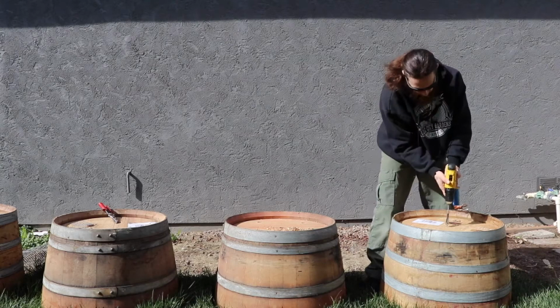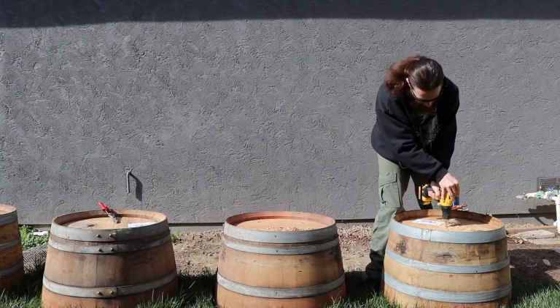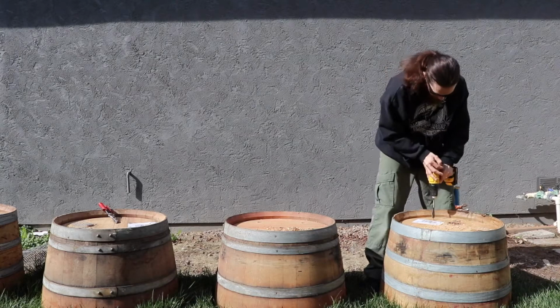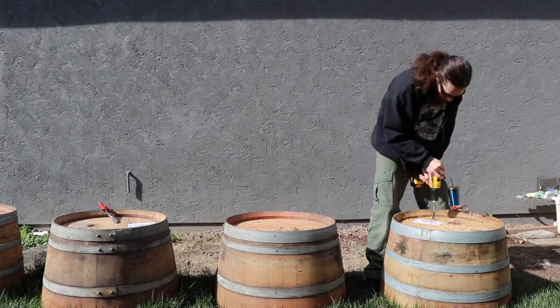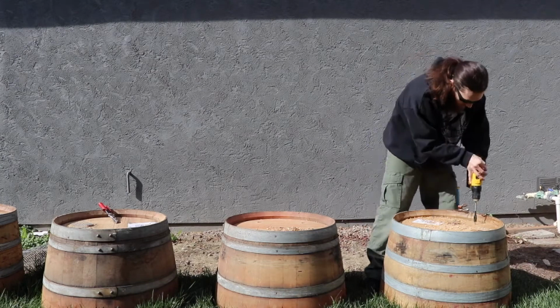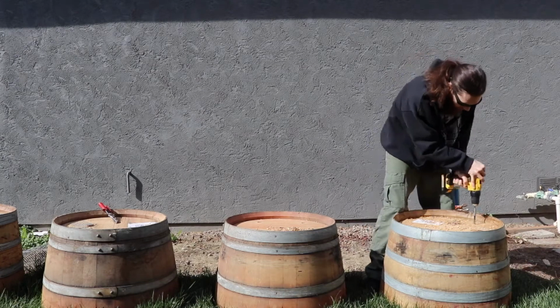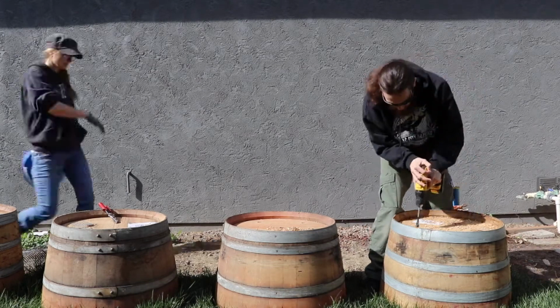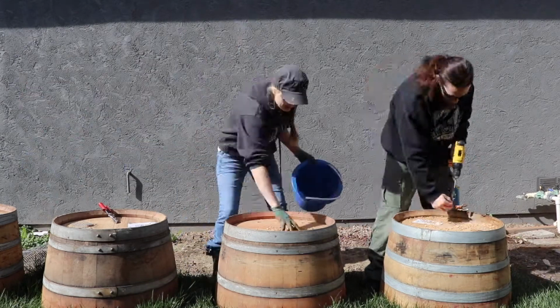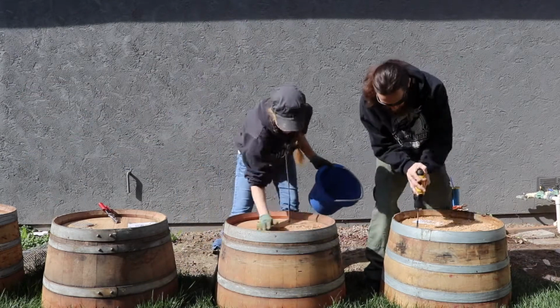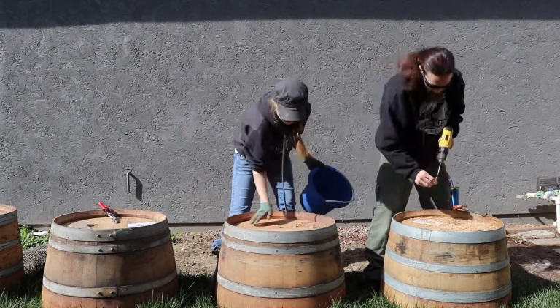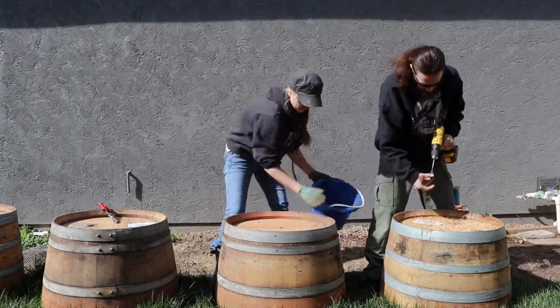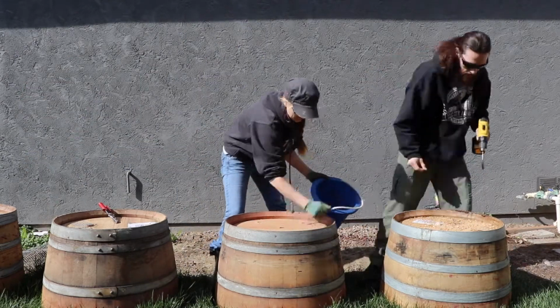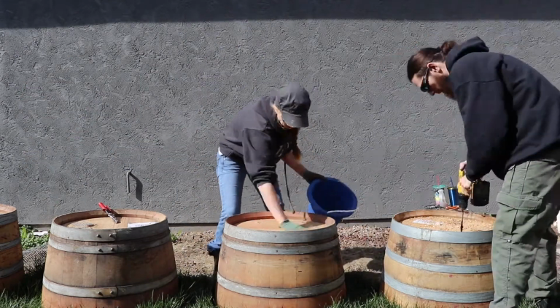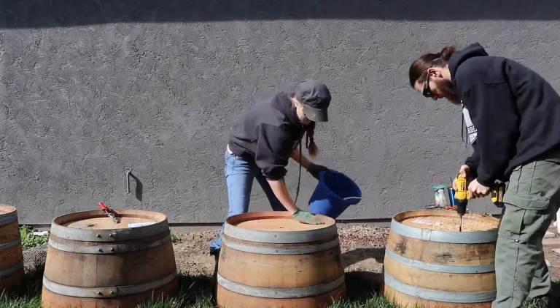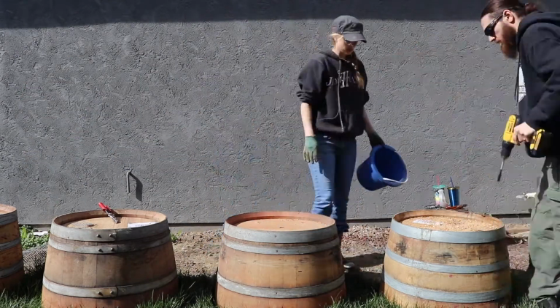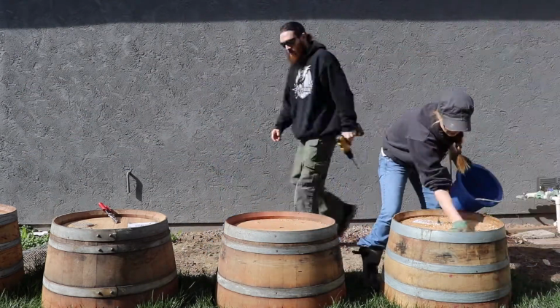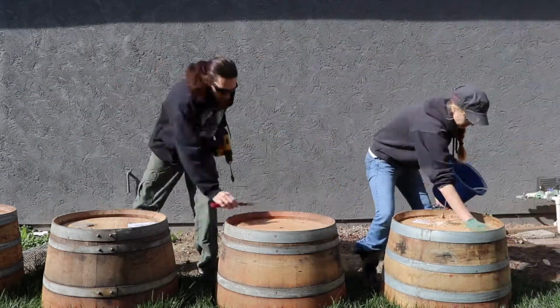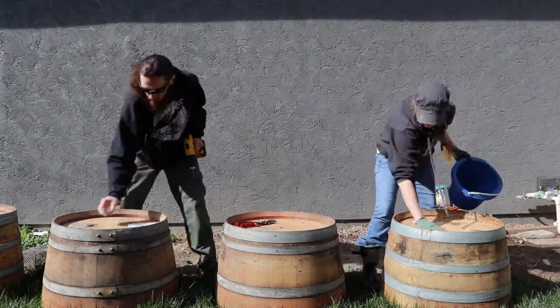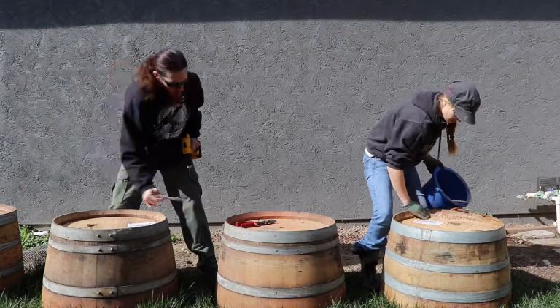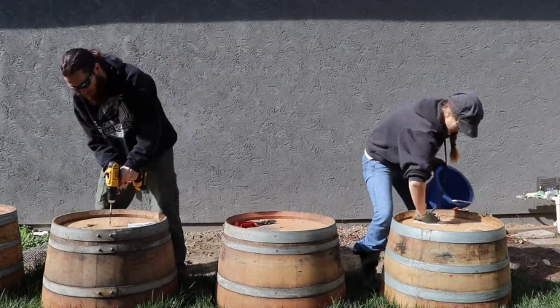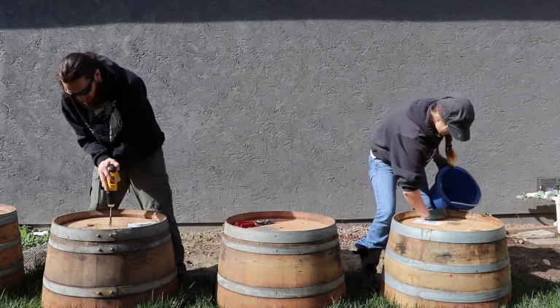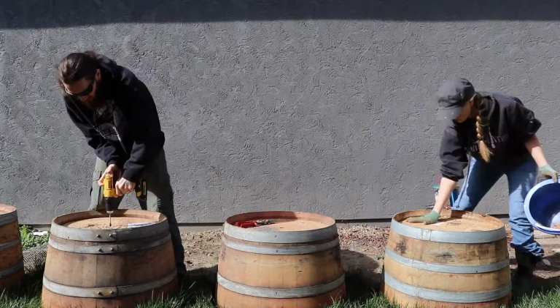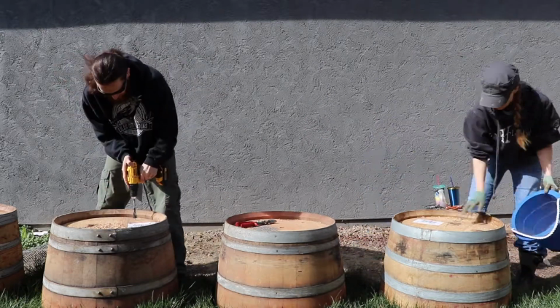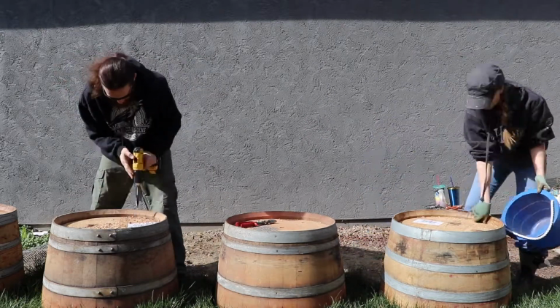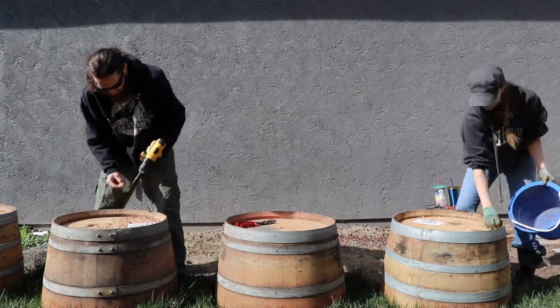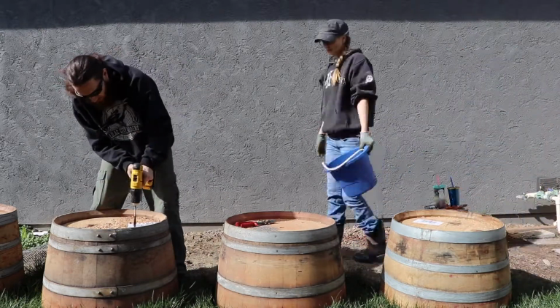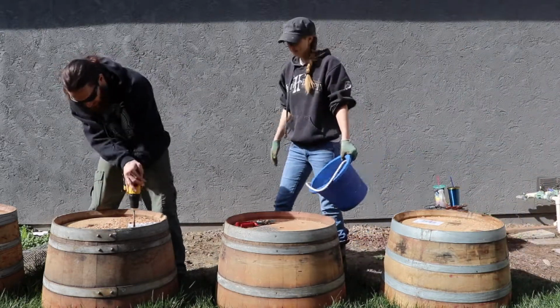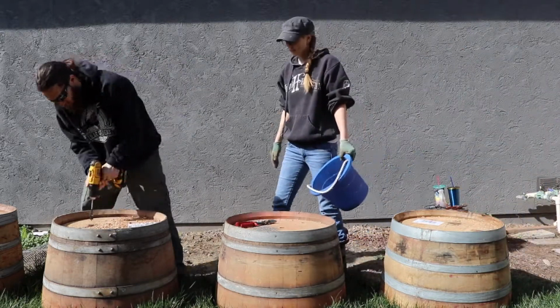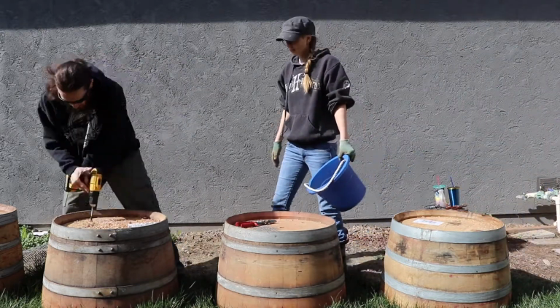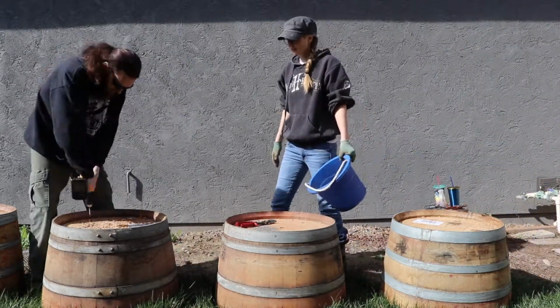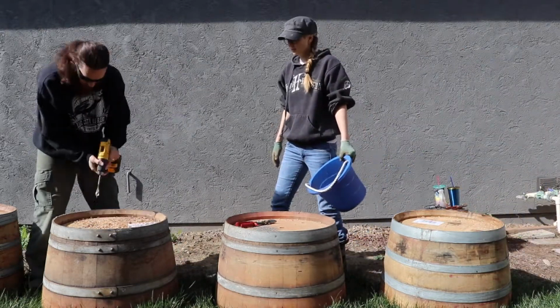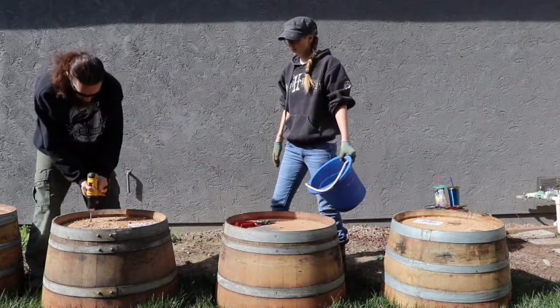Hey guys, and welcome to another one of our gardening adventures. In this video, we are potting our miniature peach trees into wine barrels. They look super pretty, and I am in love with them.